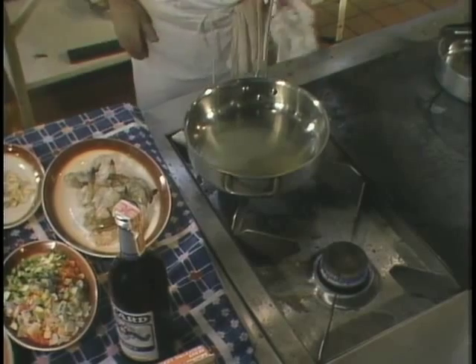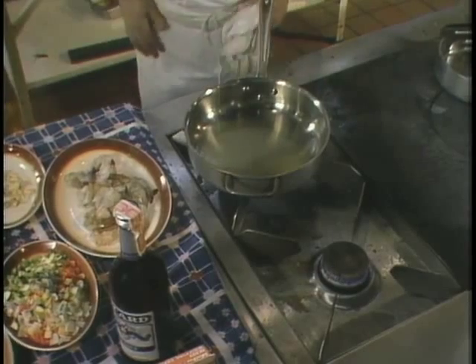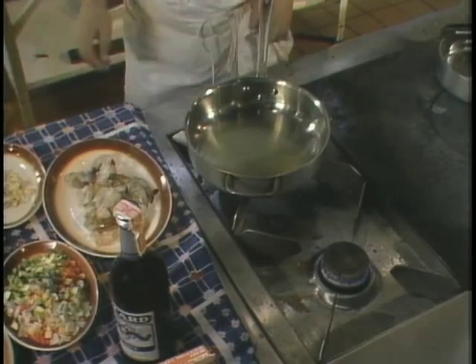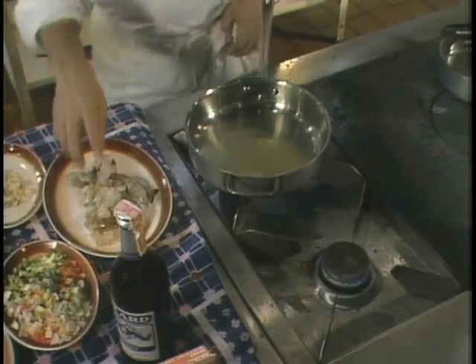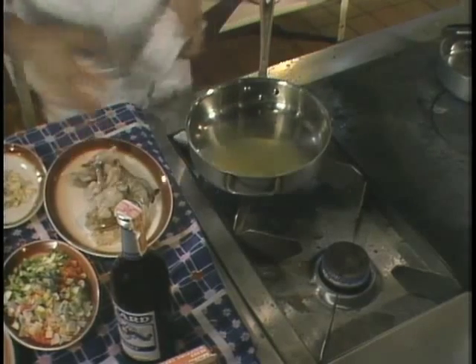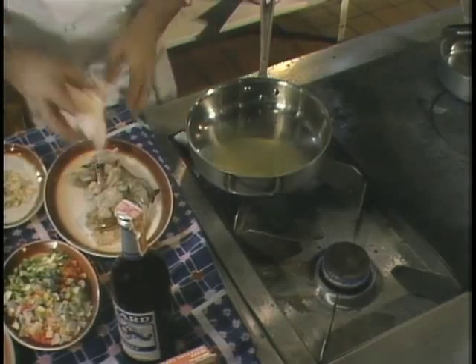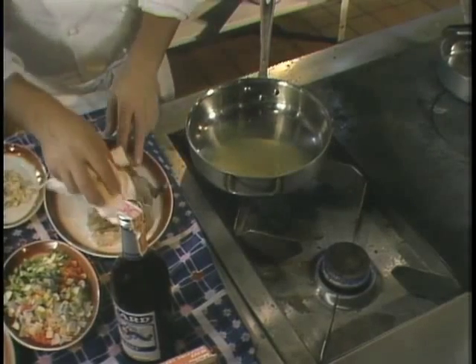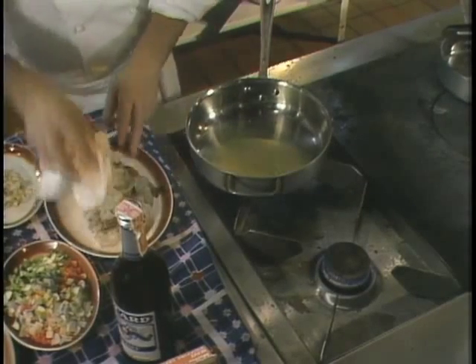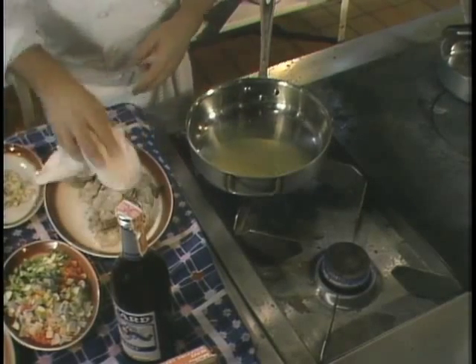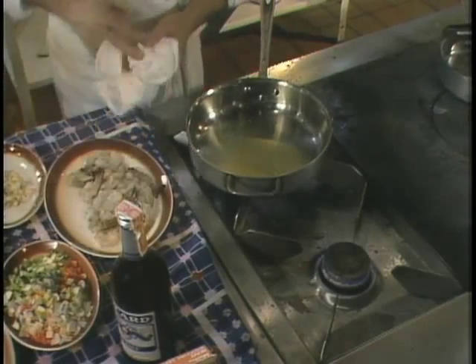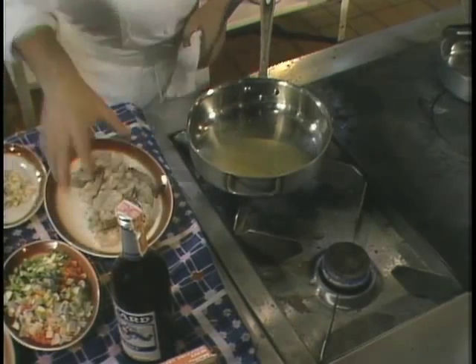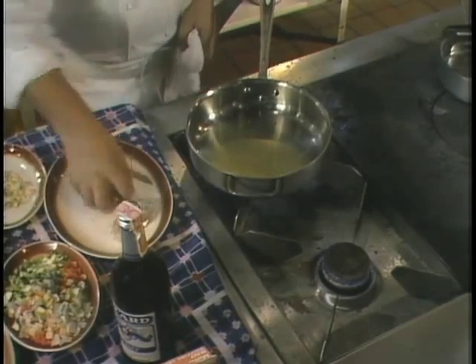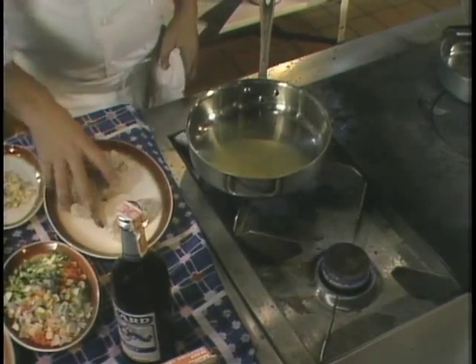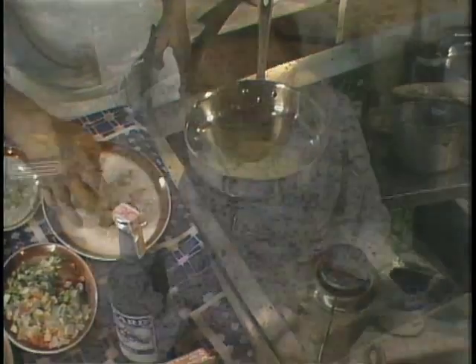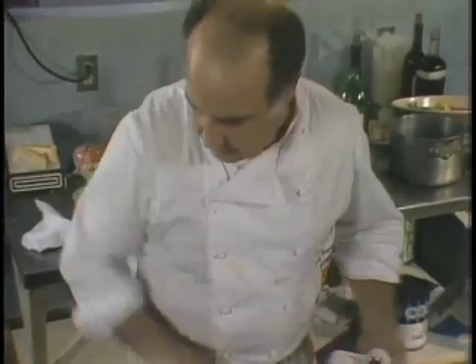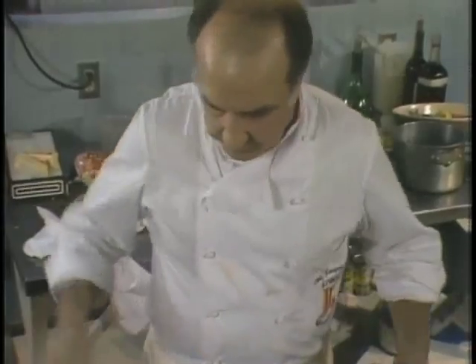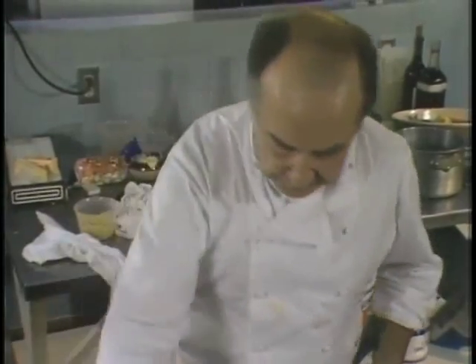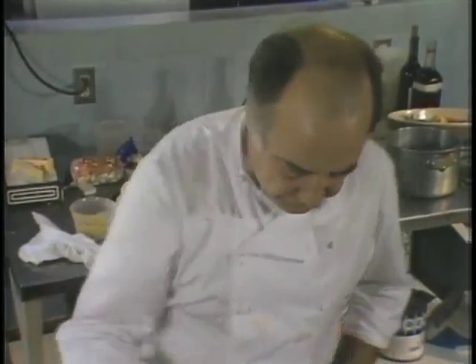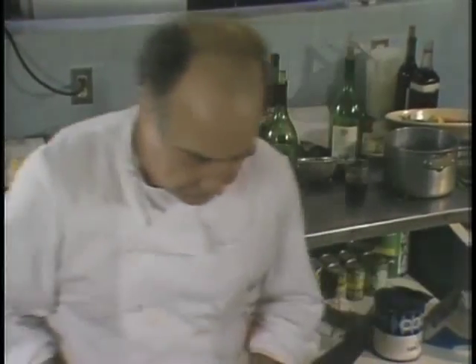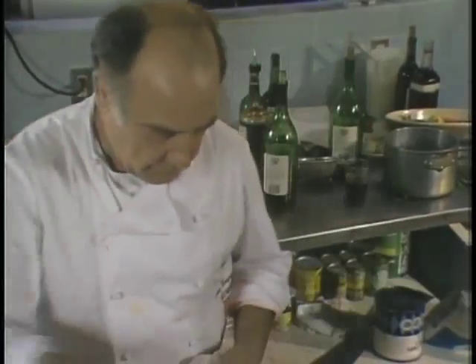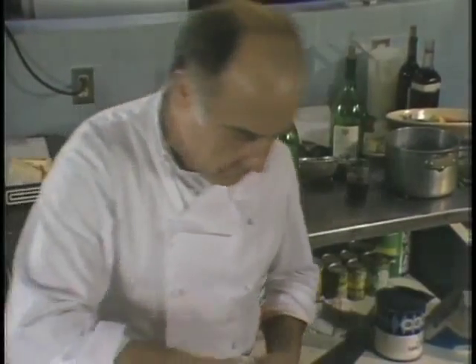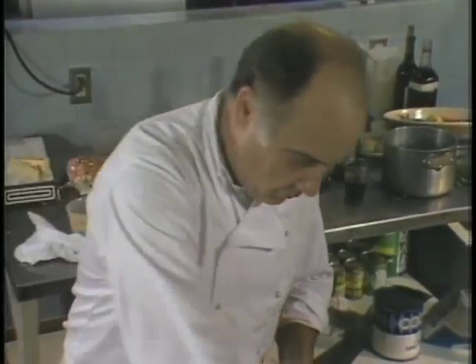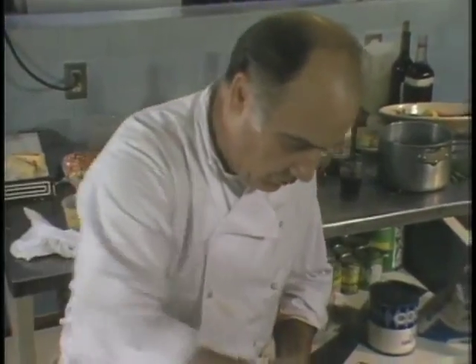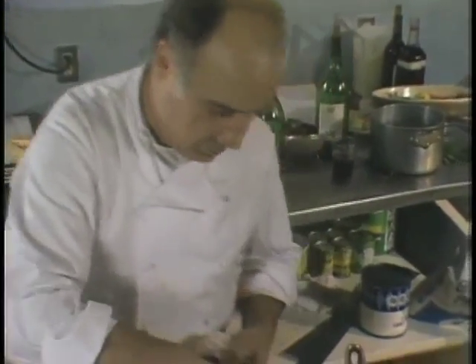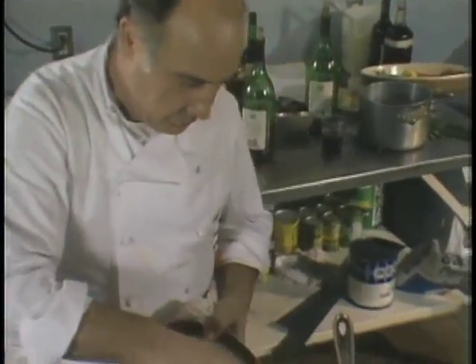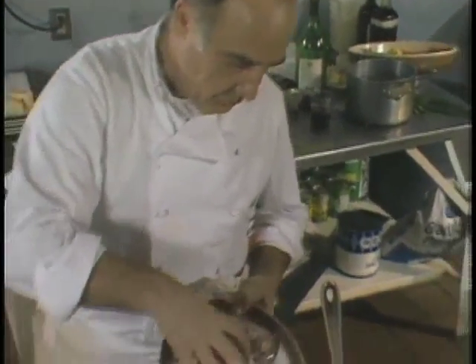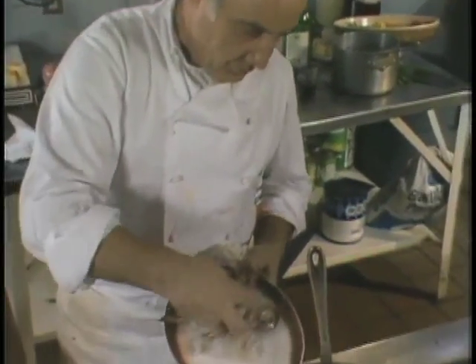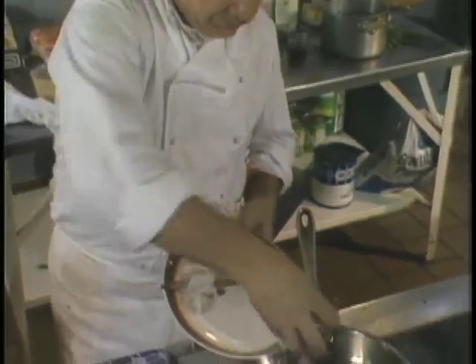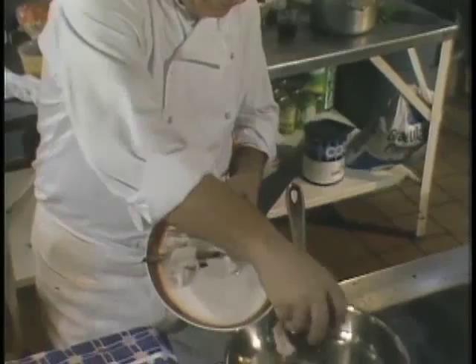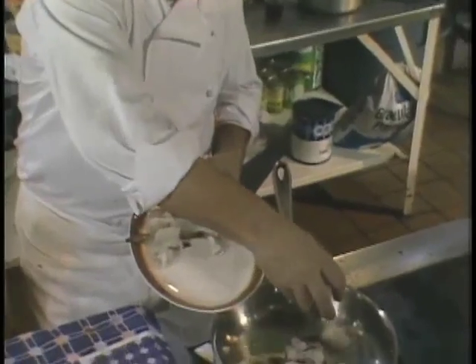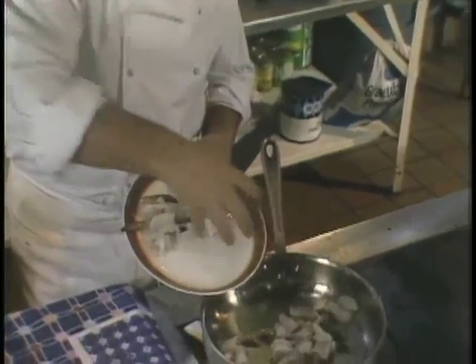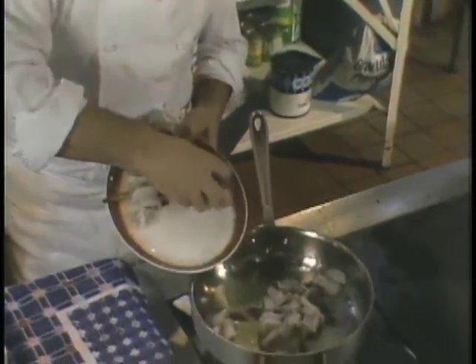What we're doing here, we heat the pan with olive oil. A lot of the time I like to use half and half, because I don't want the olive oil to overpower the dish while it's cooking.